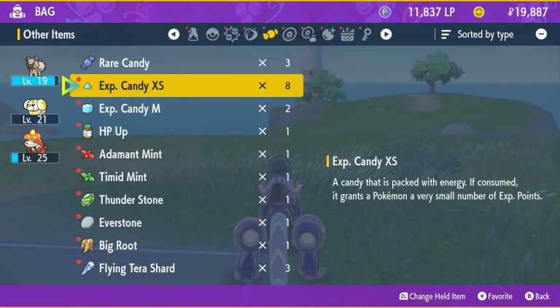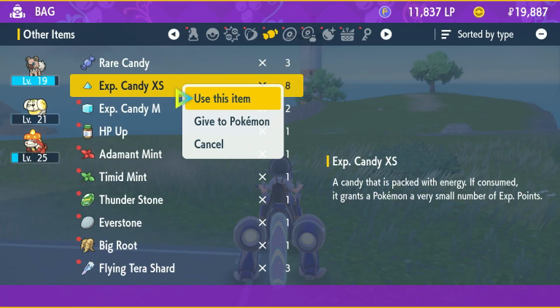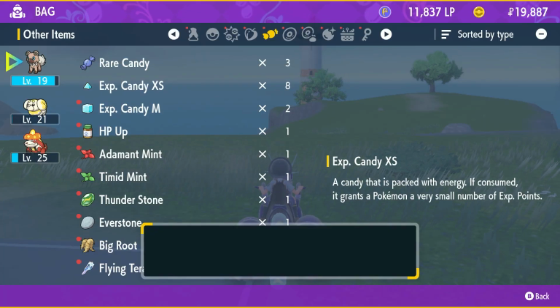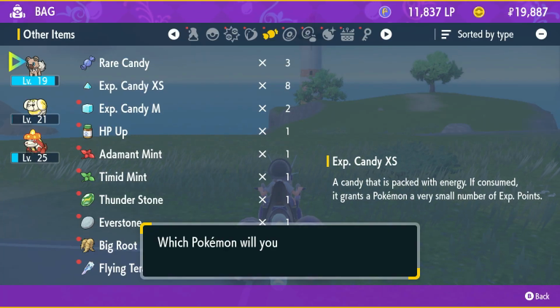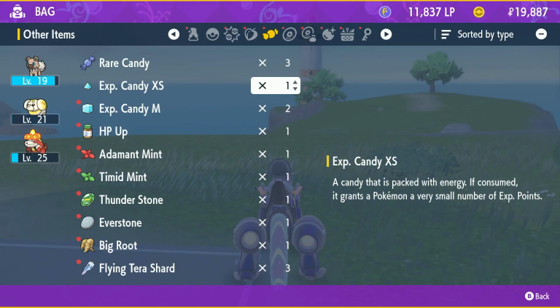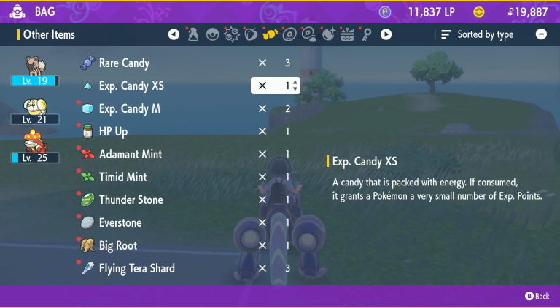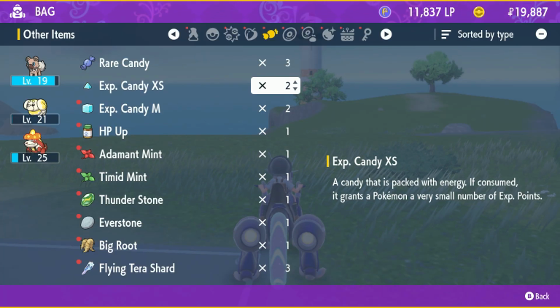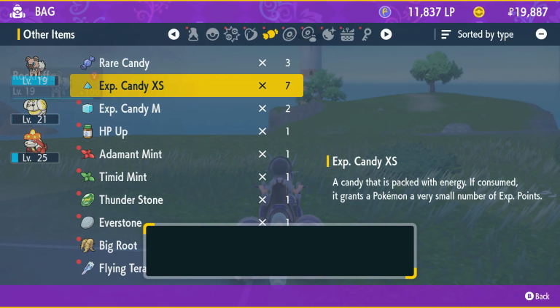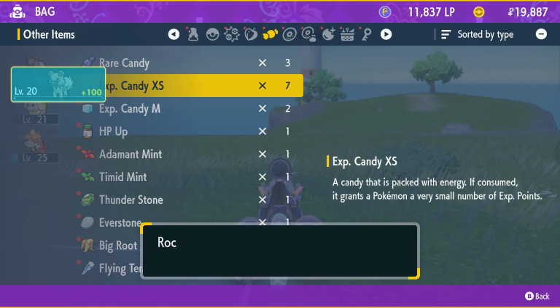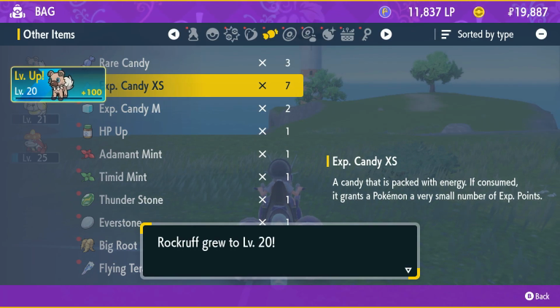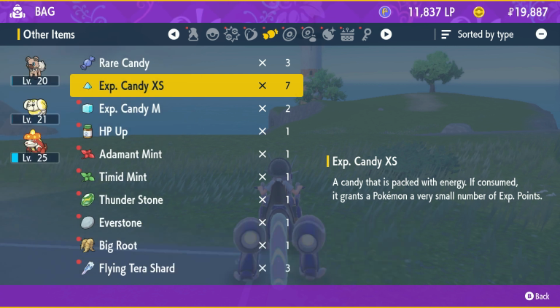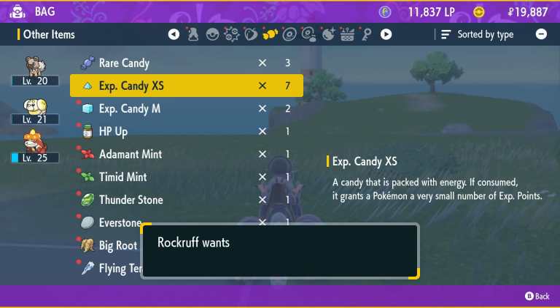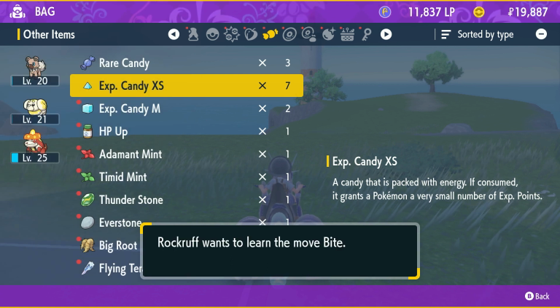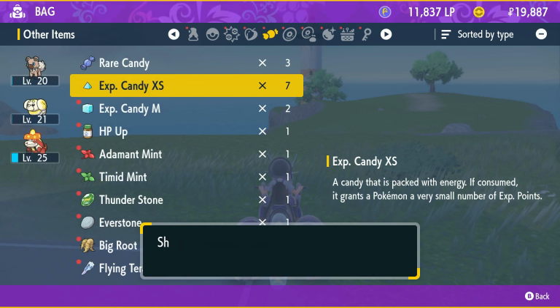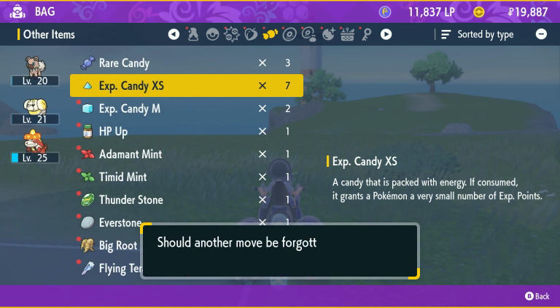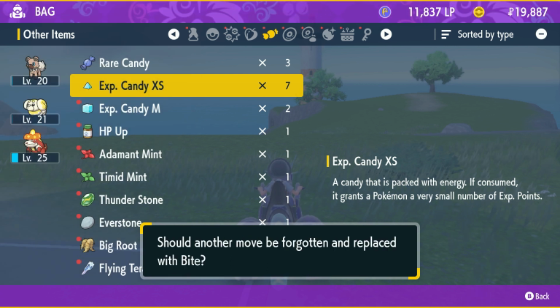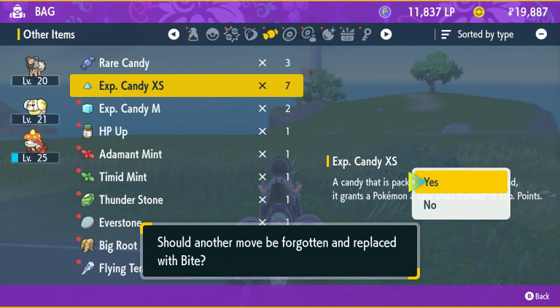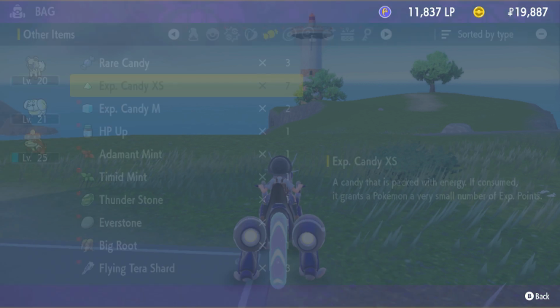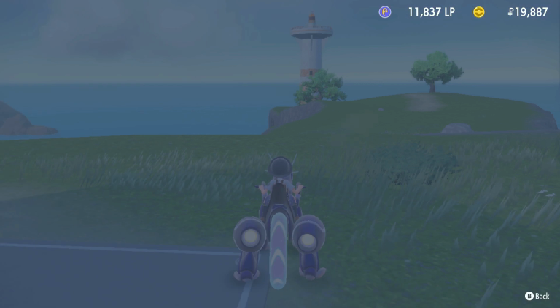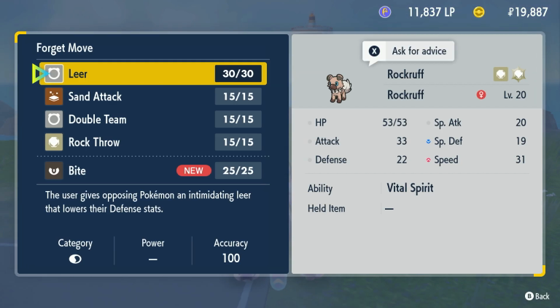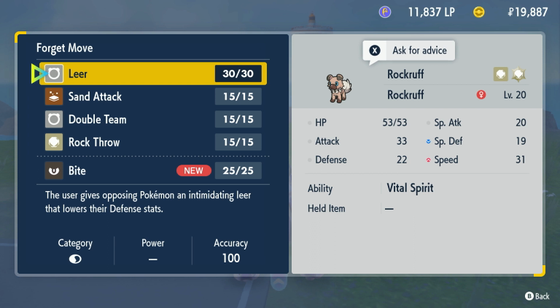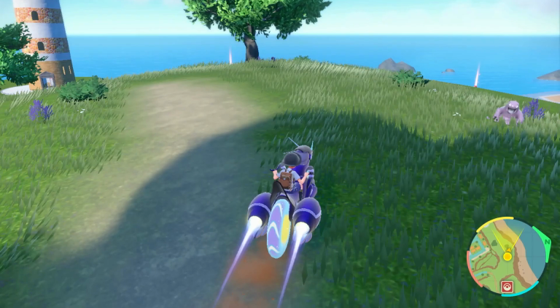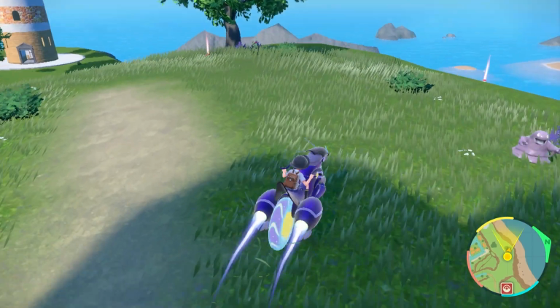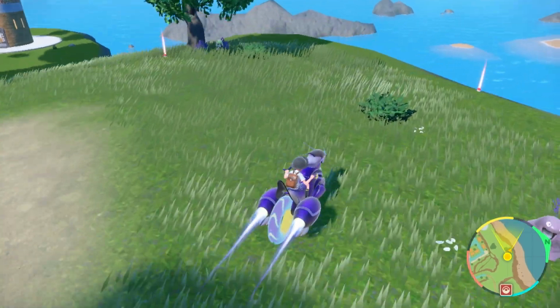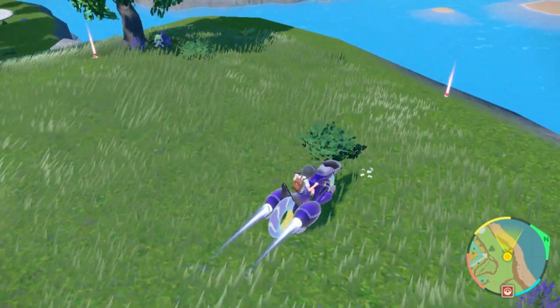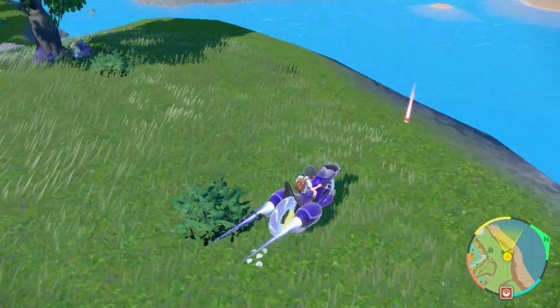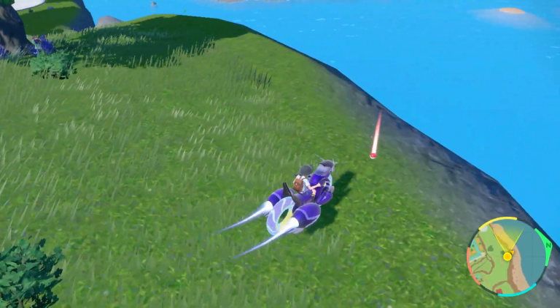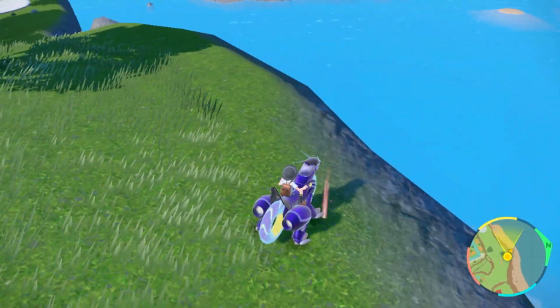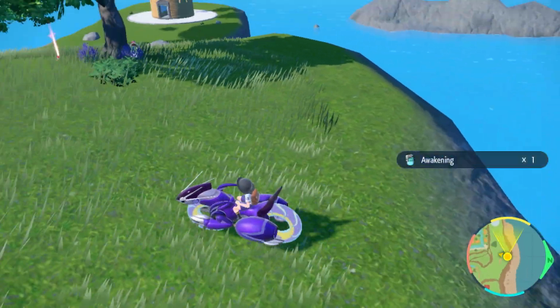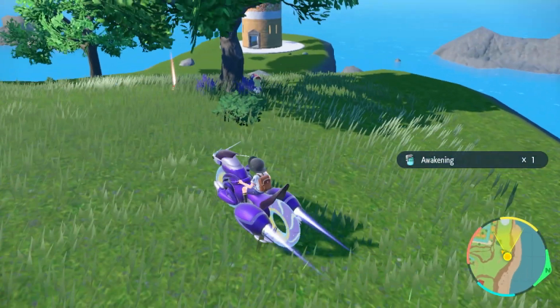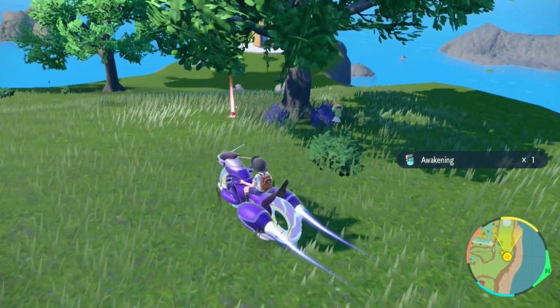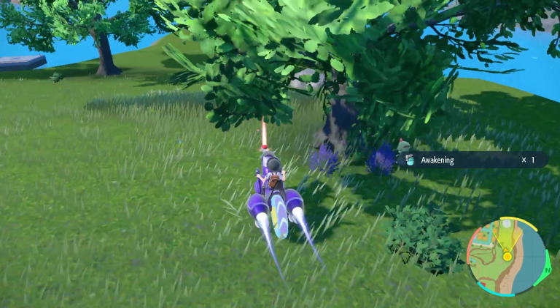The first way to get a bunch of XP is by scavenging for as many XP candies as you can find. These will be in the form of regular items when you pick them up, and are actually a lot more common than you might think. They range from extra small all the way through to large and can be a great source of fast level ups.